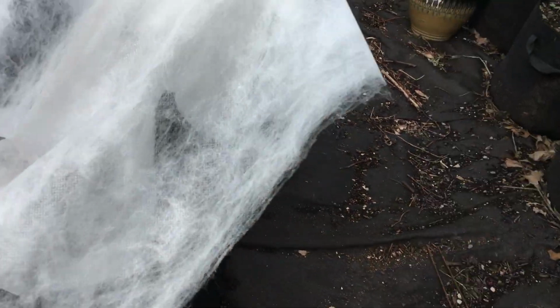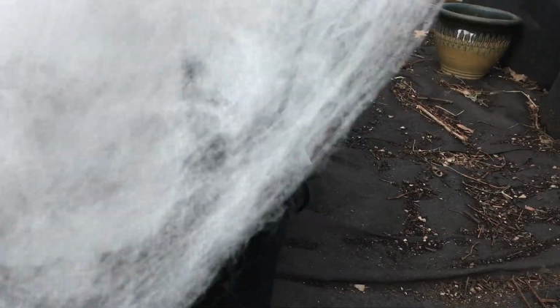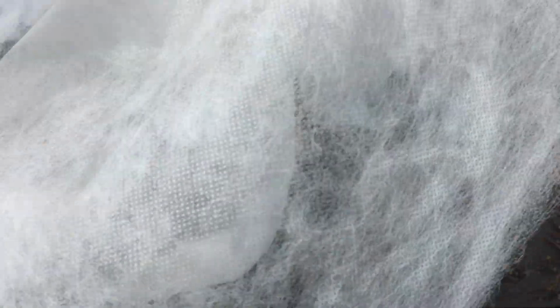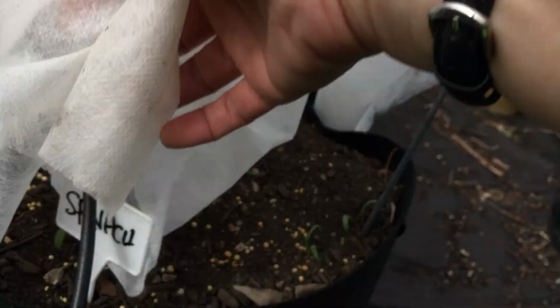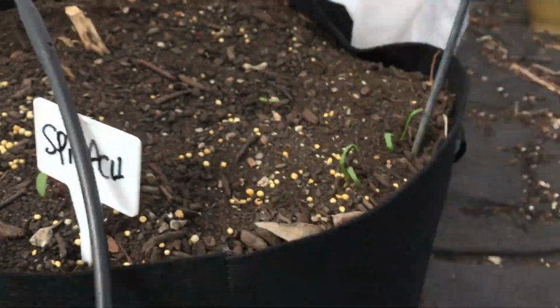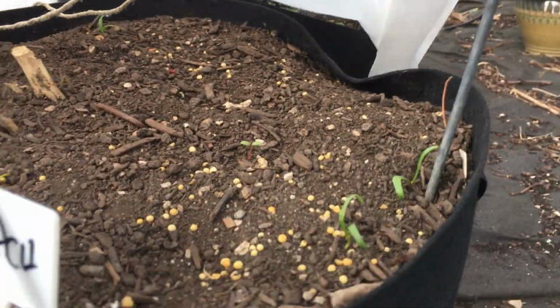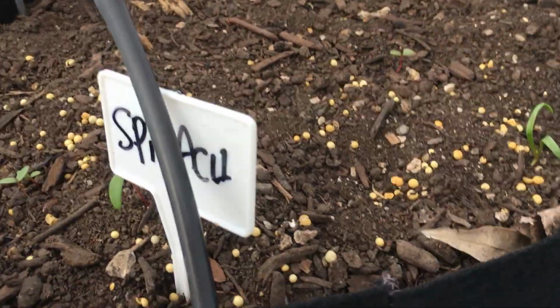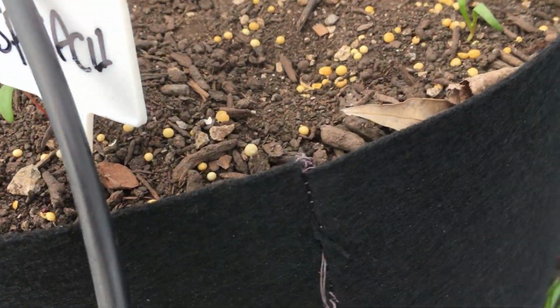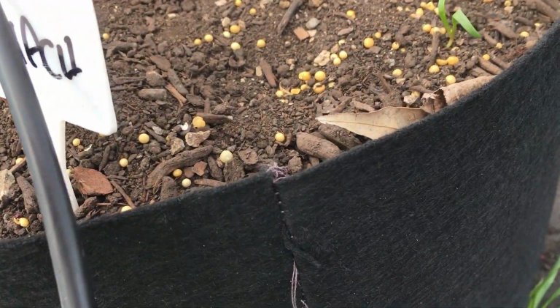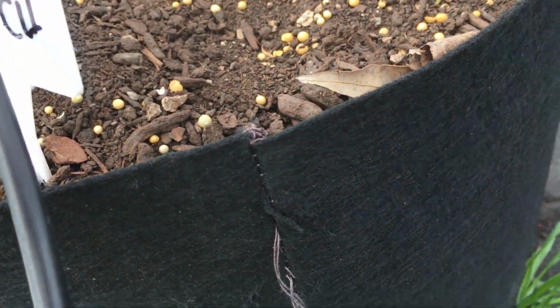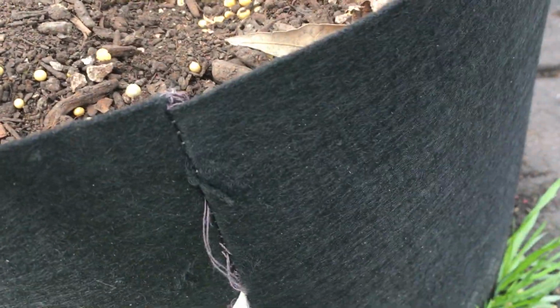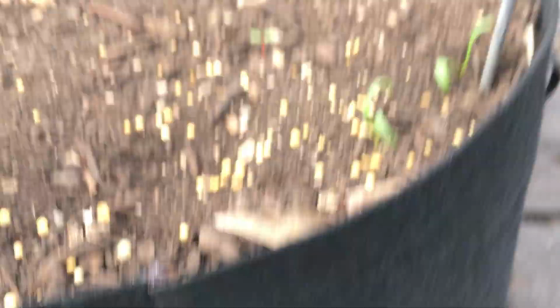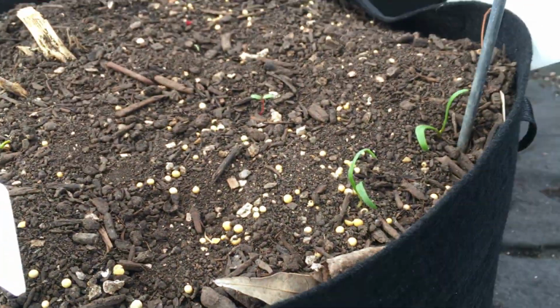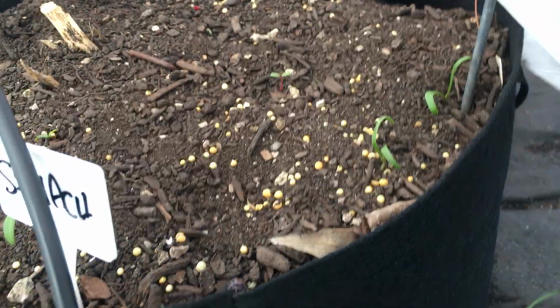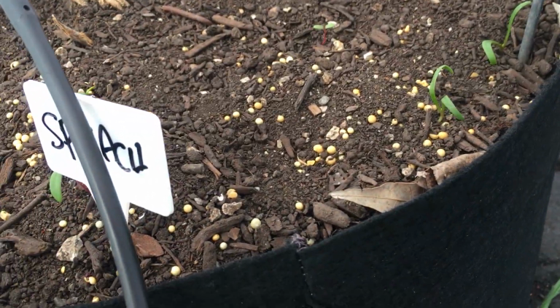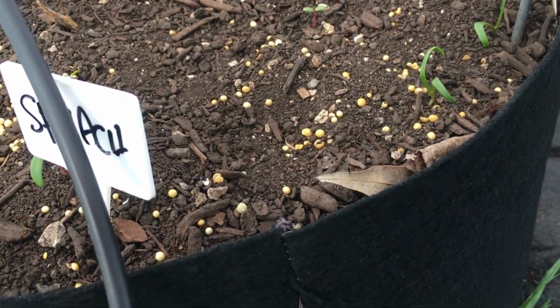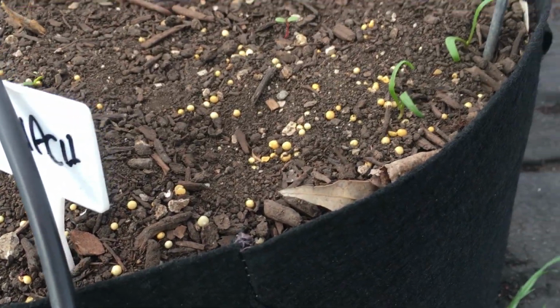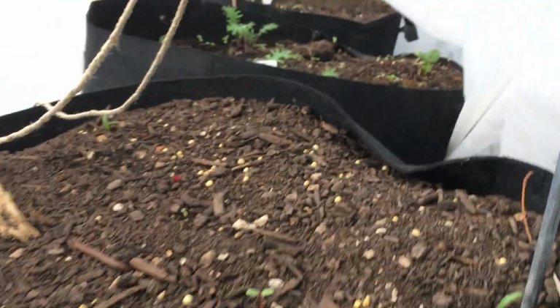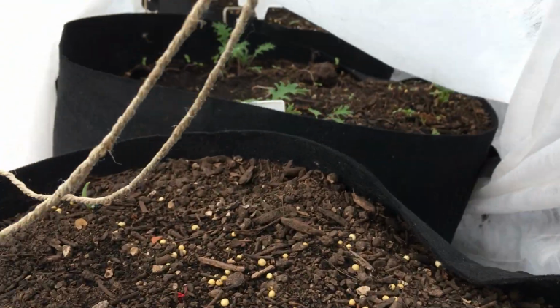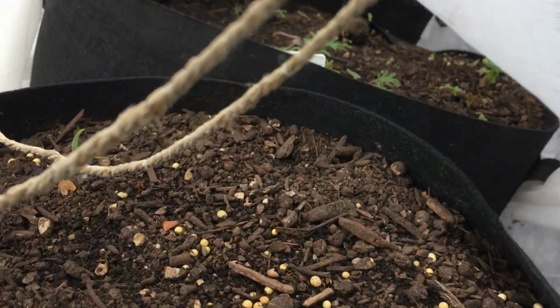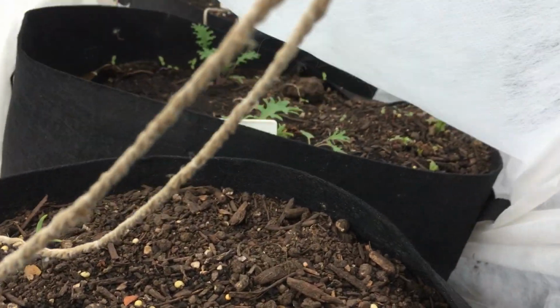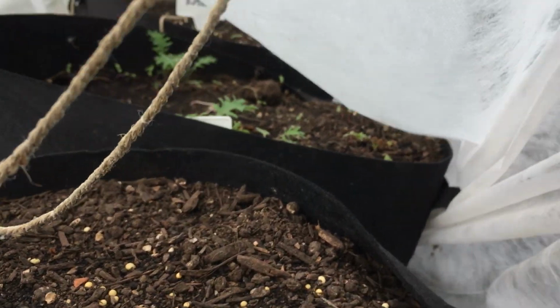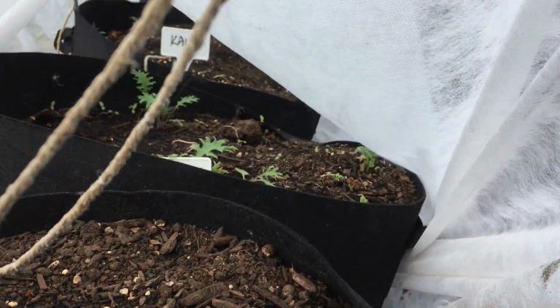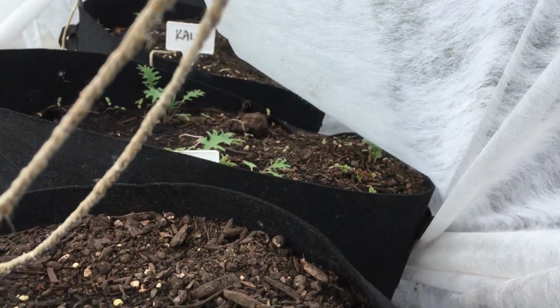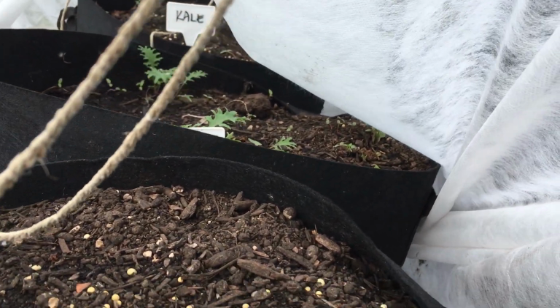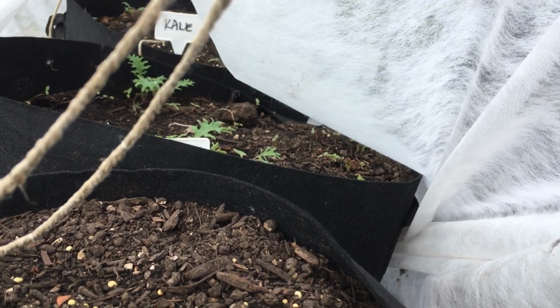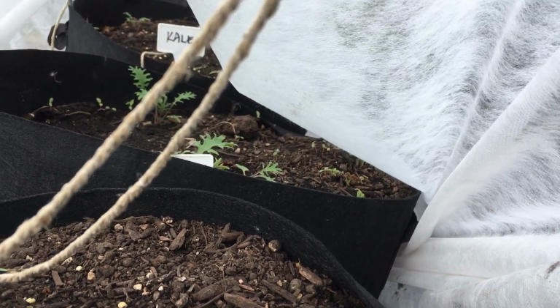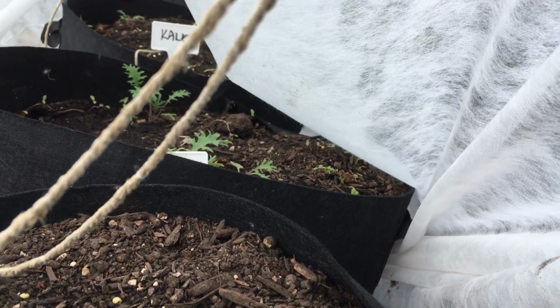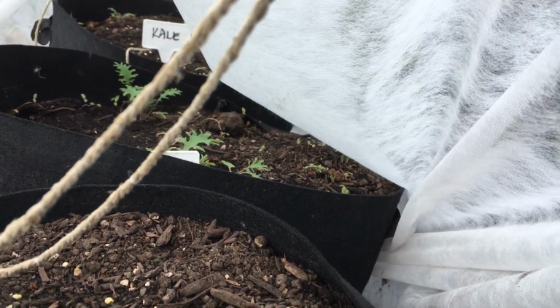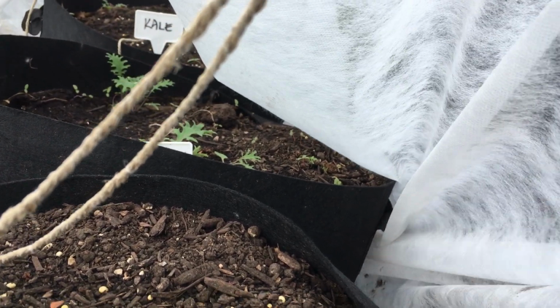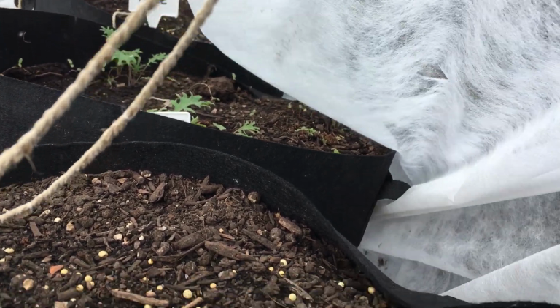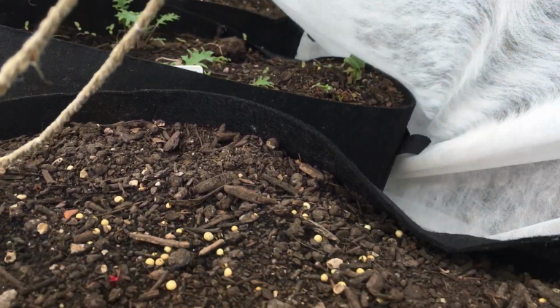We've got spinach up front, and then we've got kale right behind that. Kale's looking really good. Spinach is going to be coming up here pretty soon.